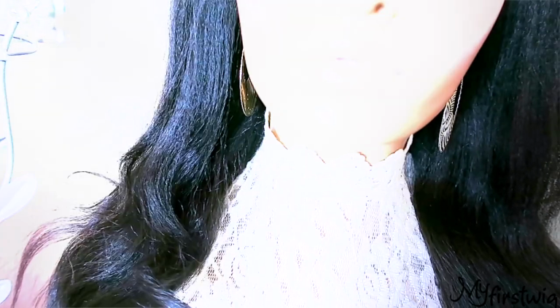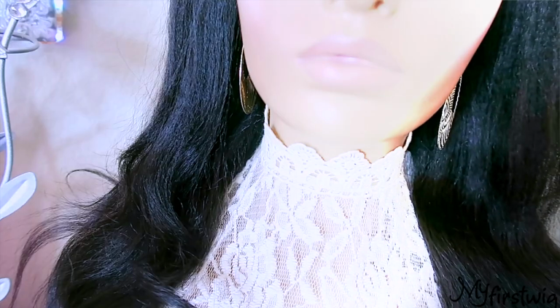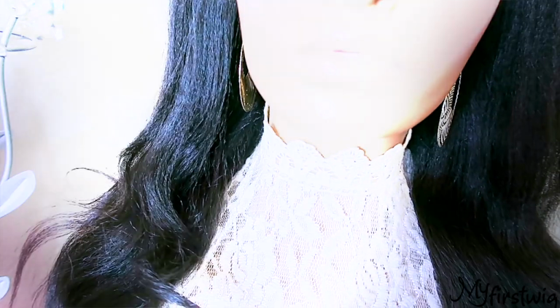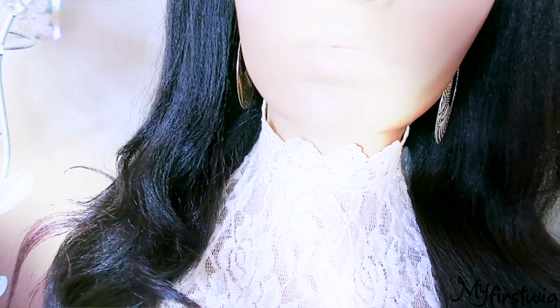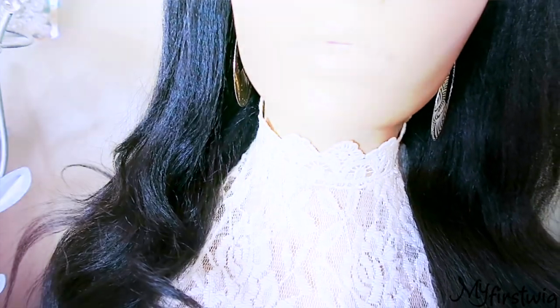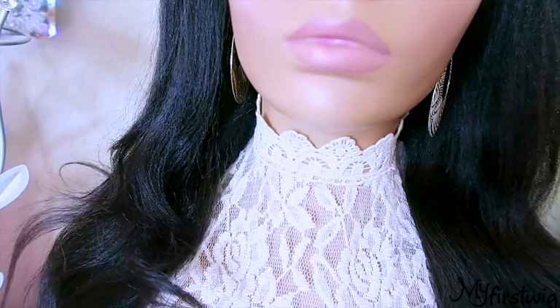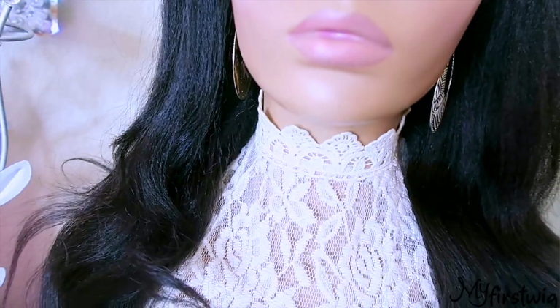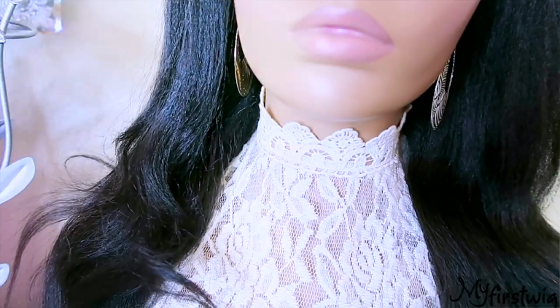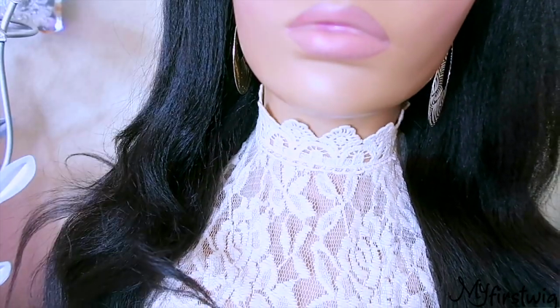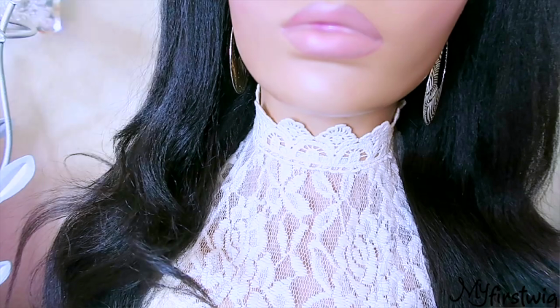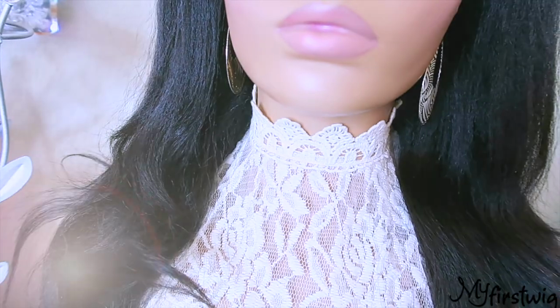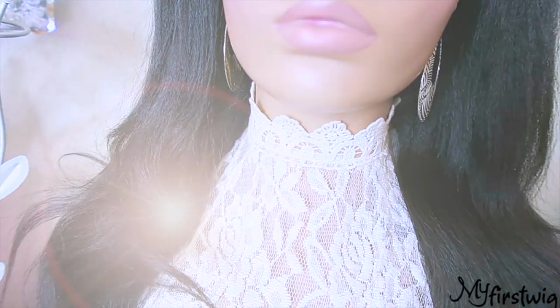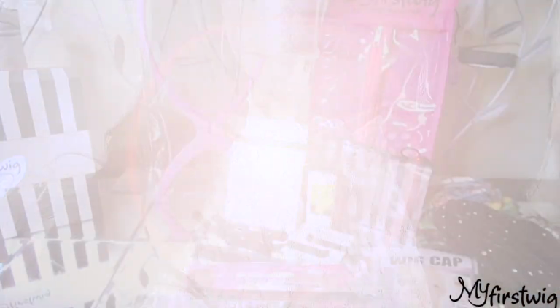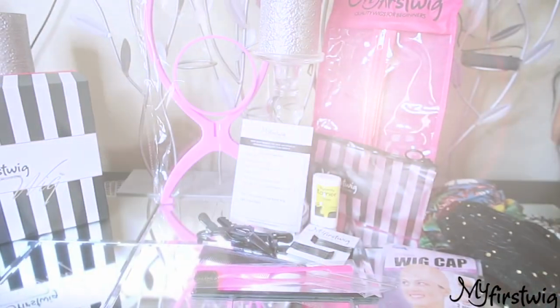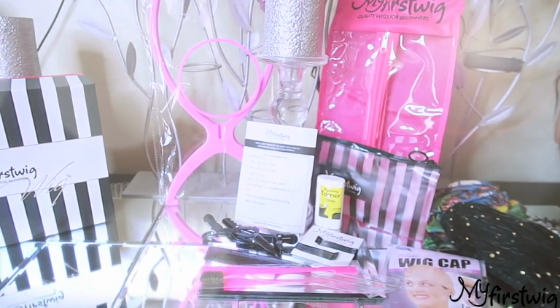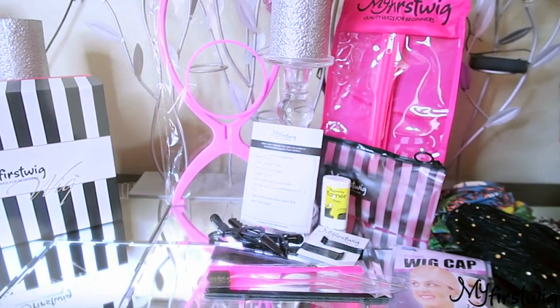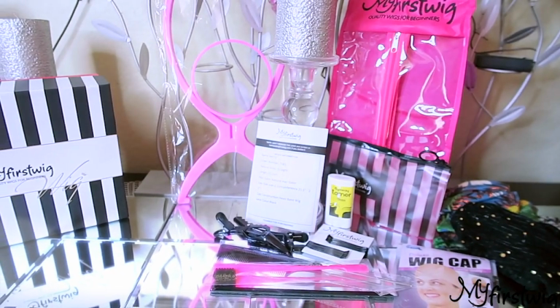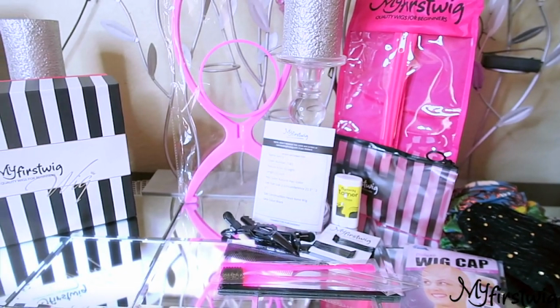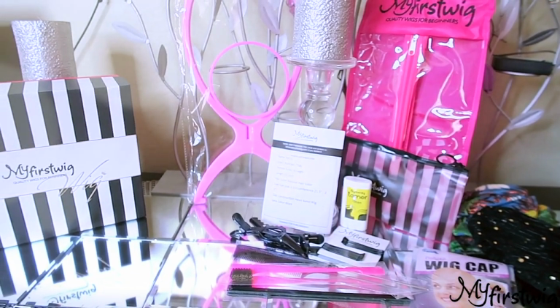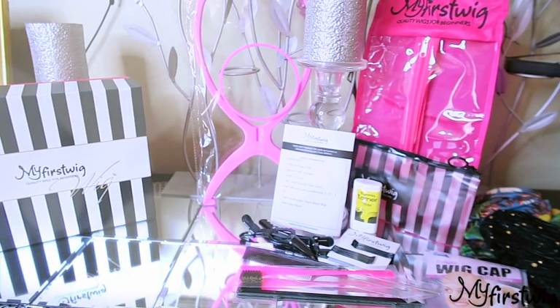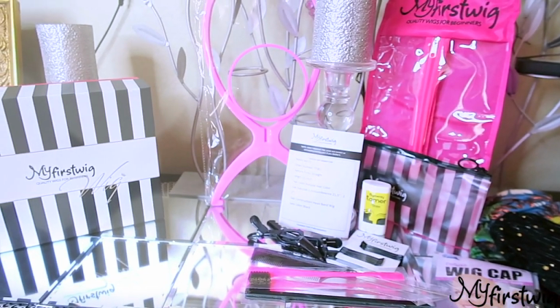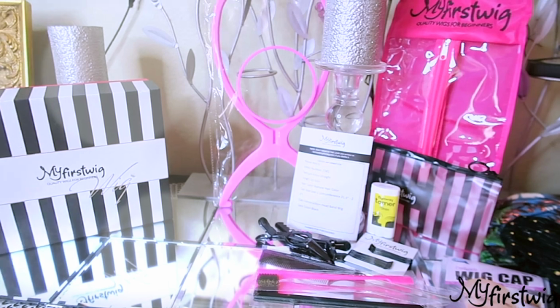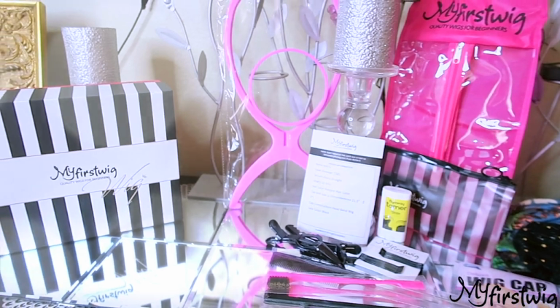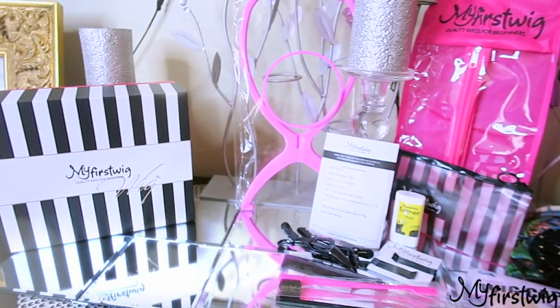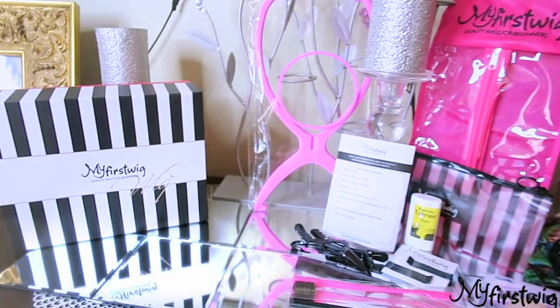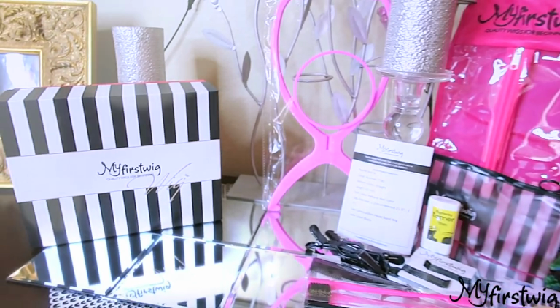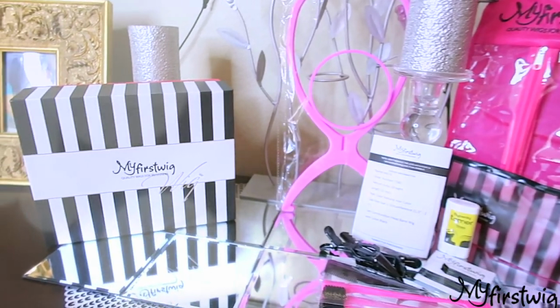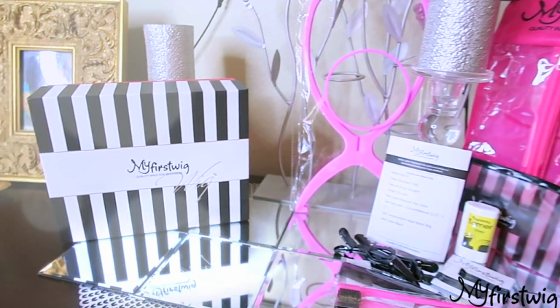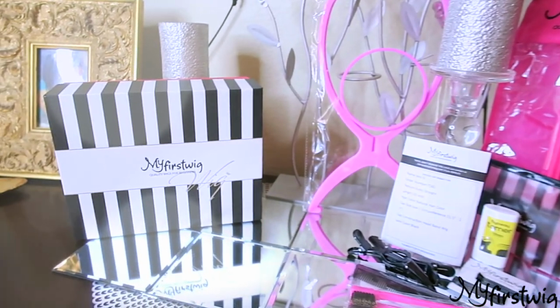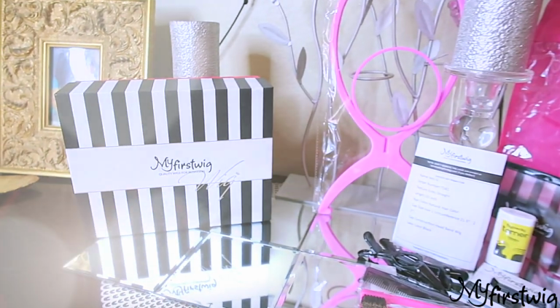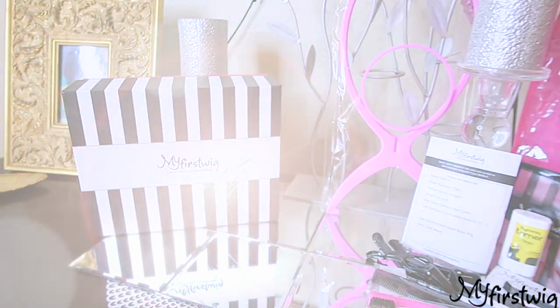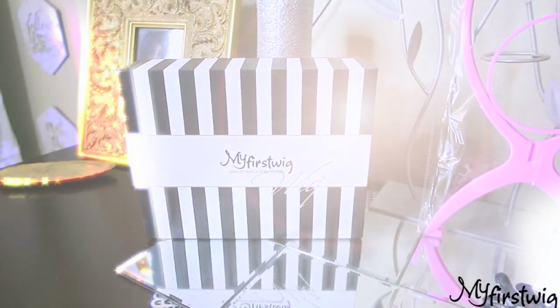Make sure you check out My First Wigs — they have amazing units and a huge collection of all types of wigs. I'll link all of their information down below, because I'm pretty sure you'll definitely want to check them out.